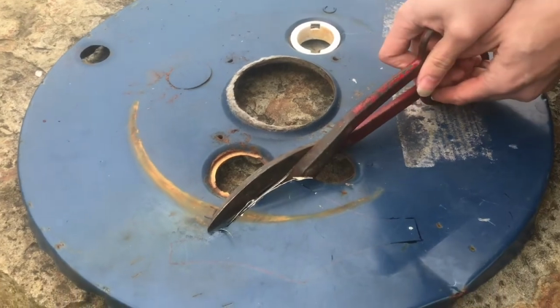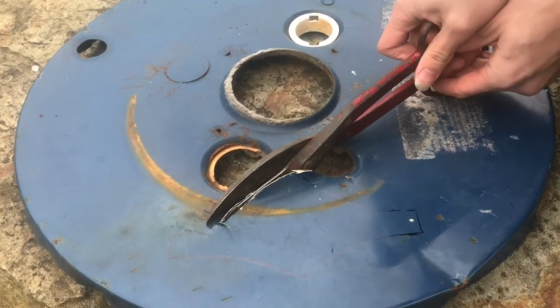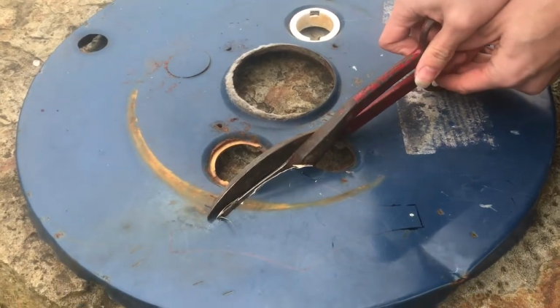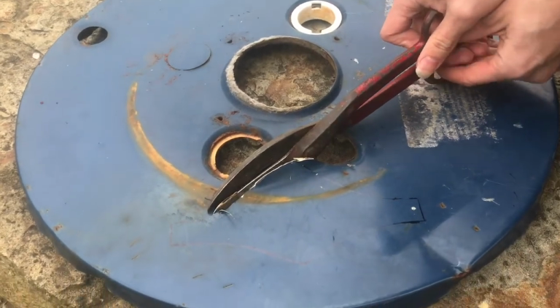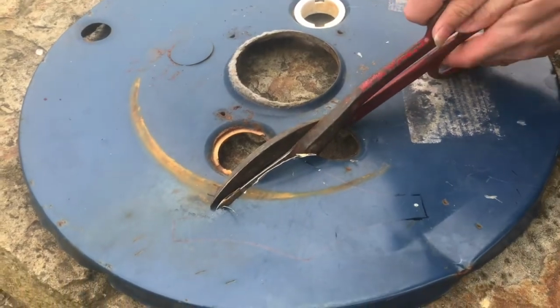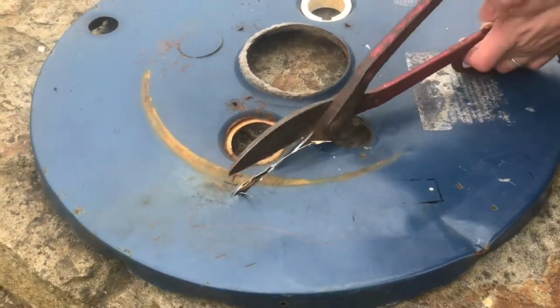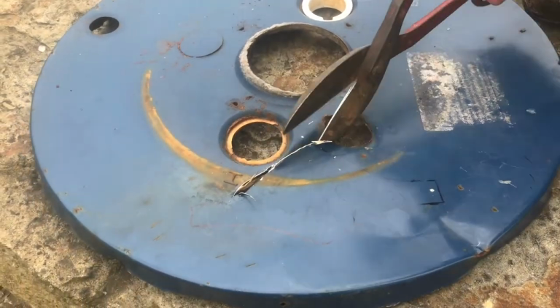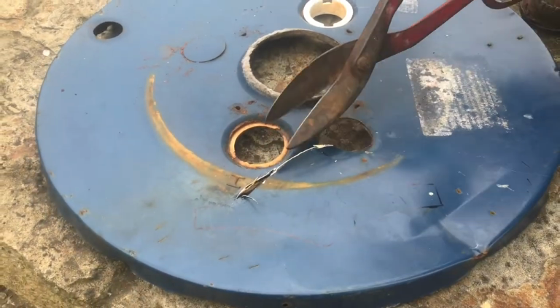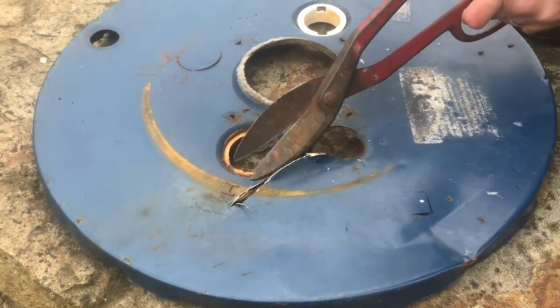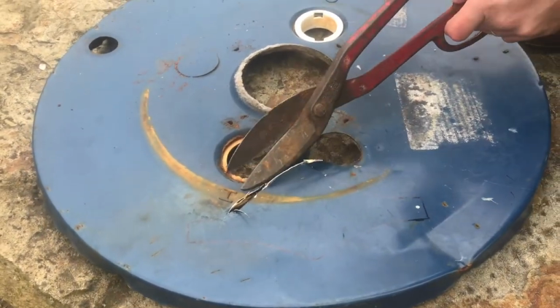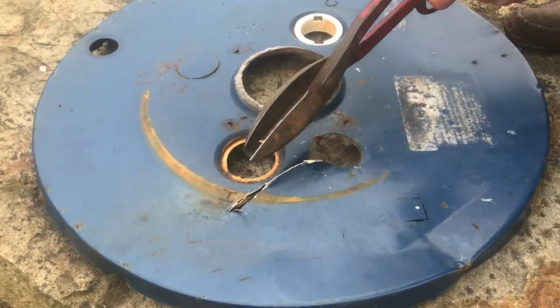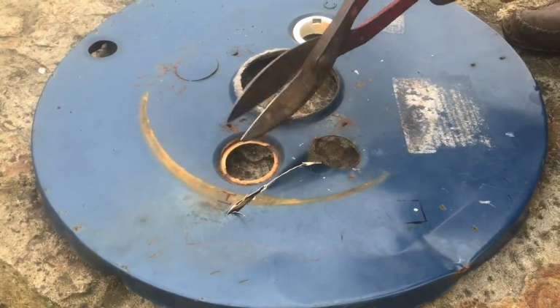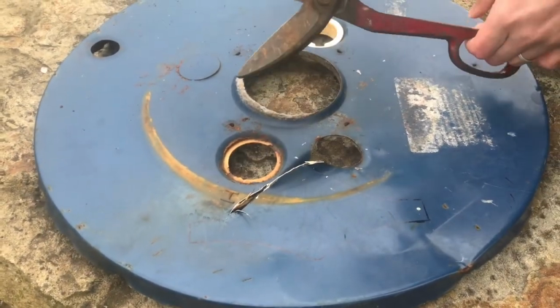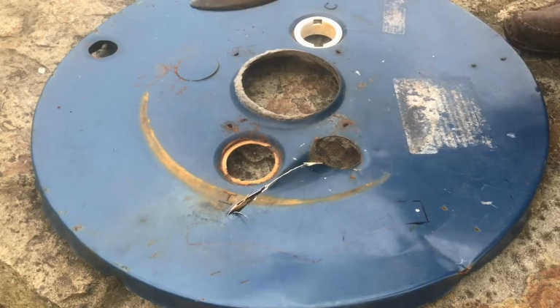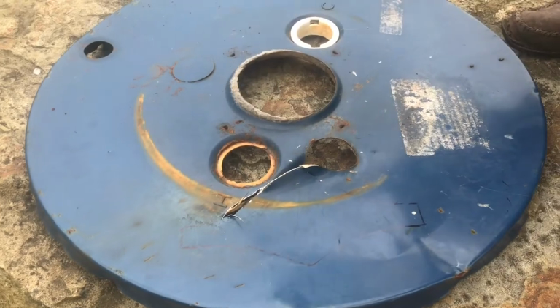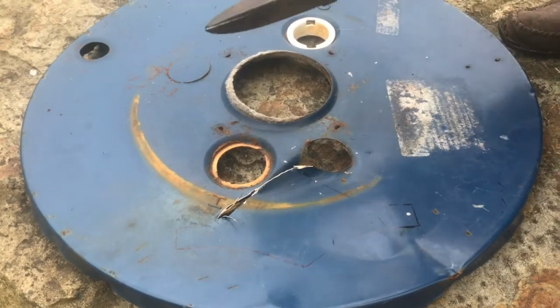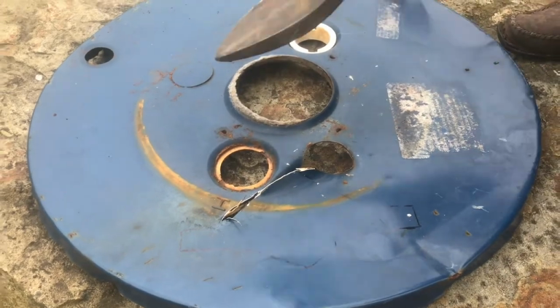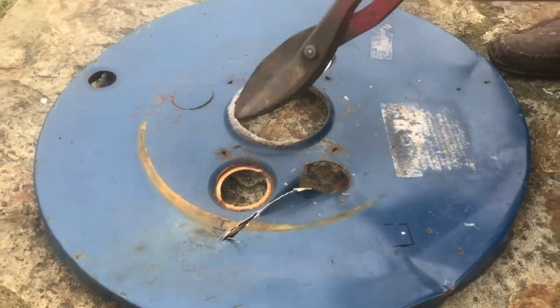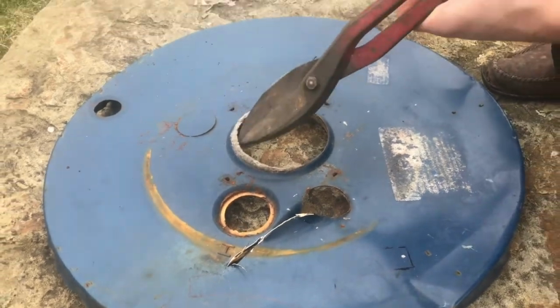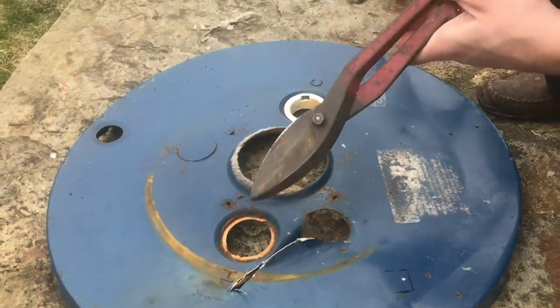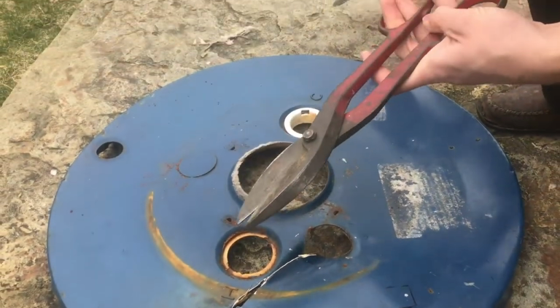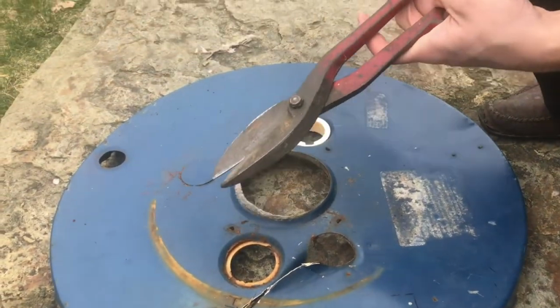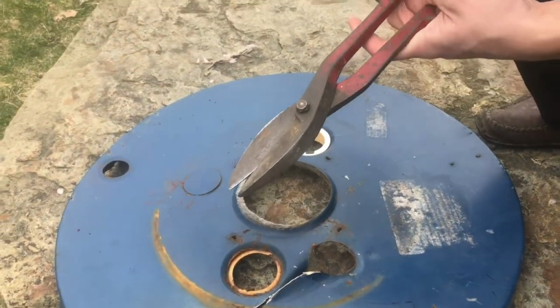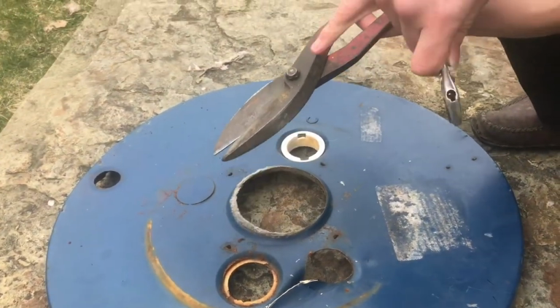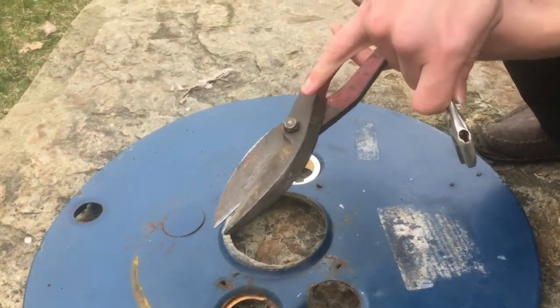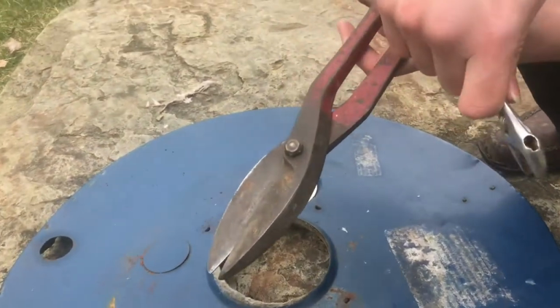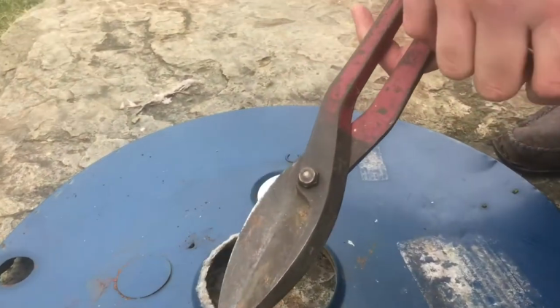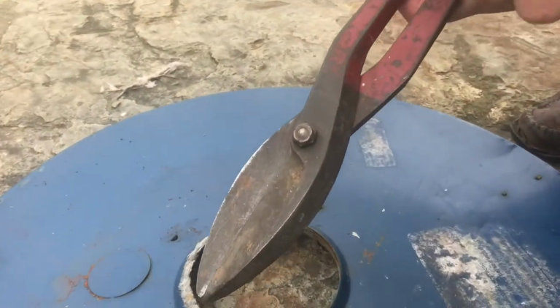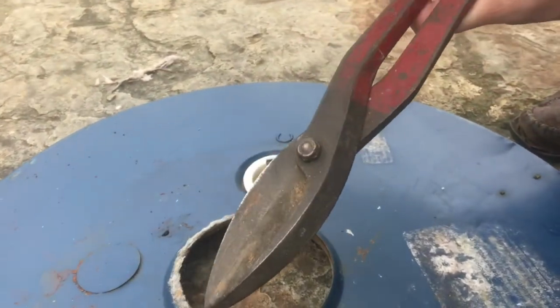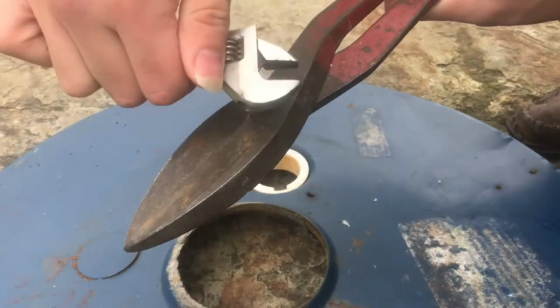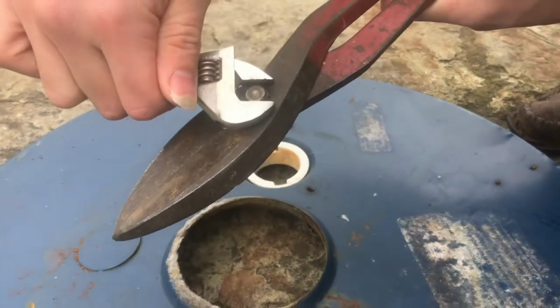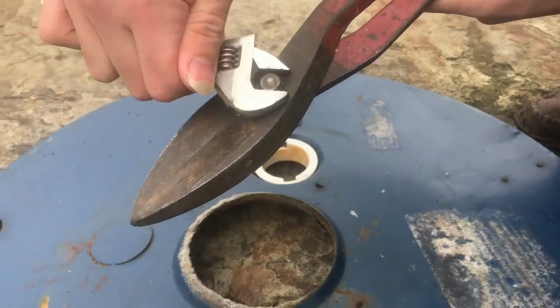You can see here I've got a lot of force on and it's not really doing much, just bending the metal around. A lot of shears are connected here just by a nut on this end.